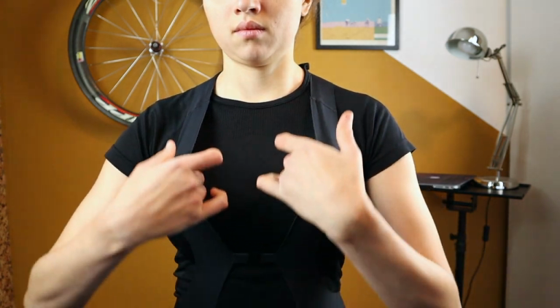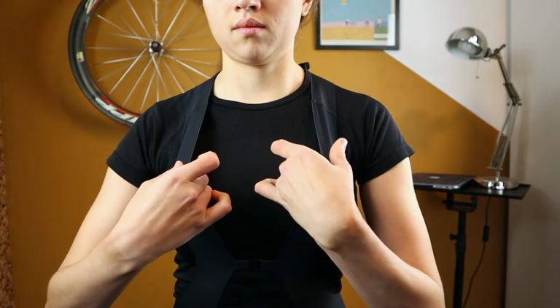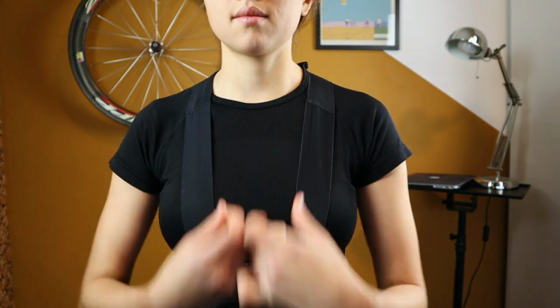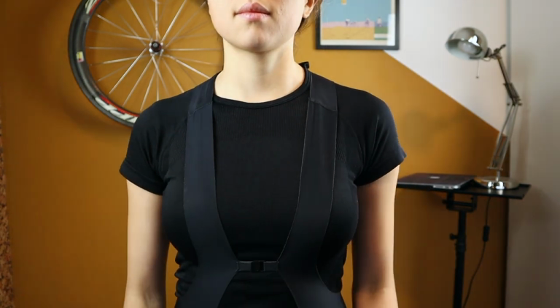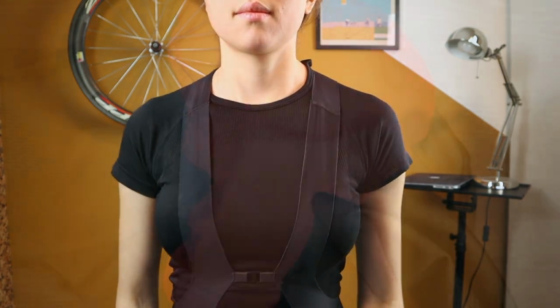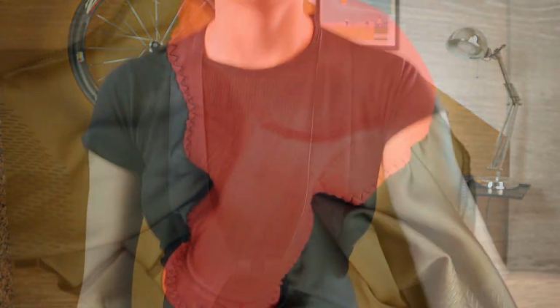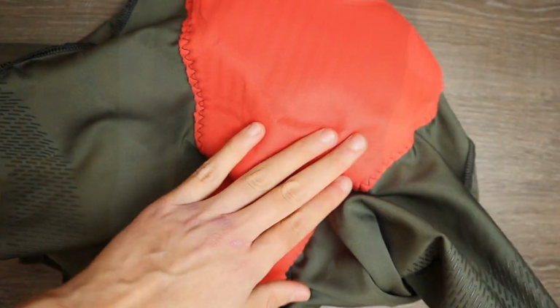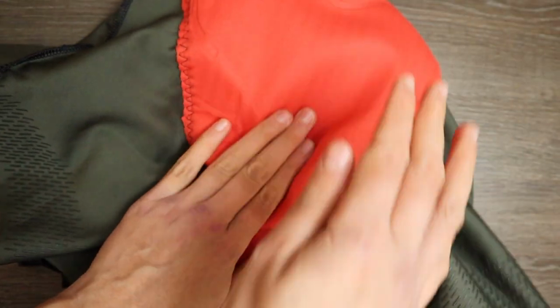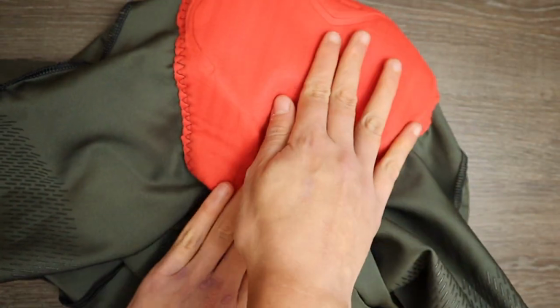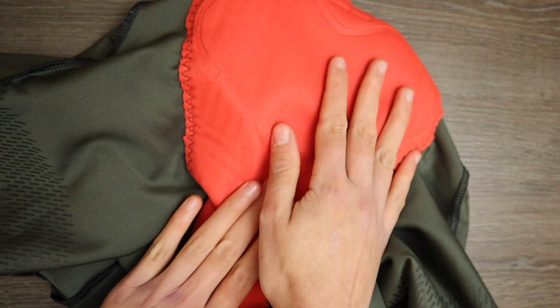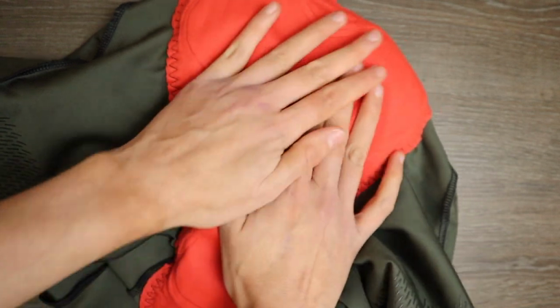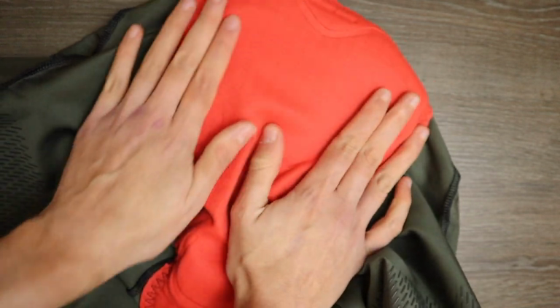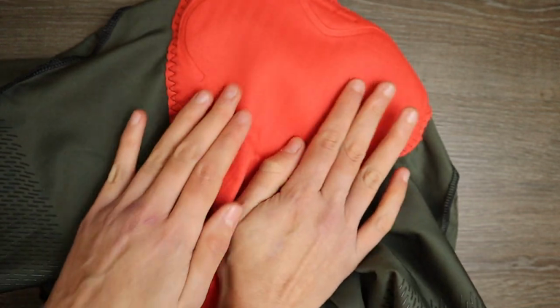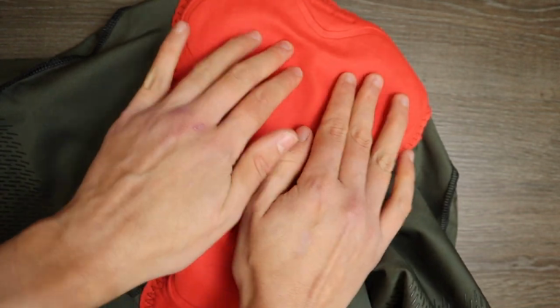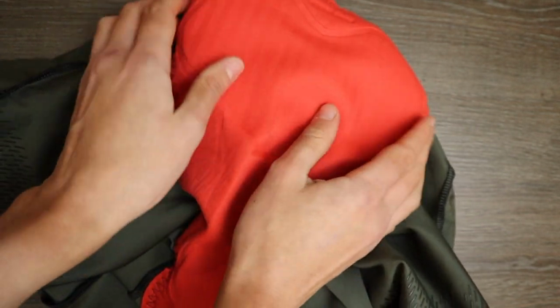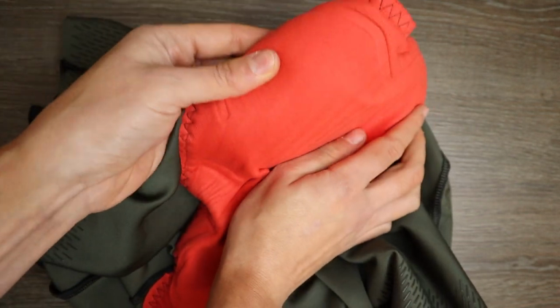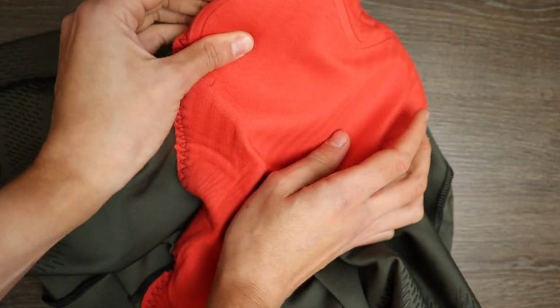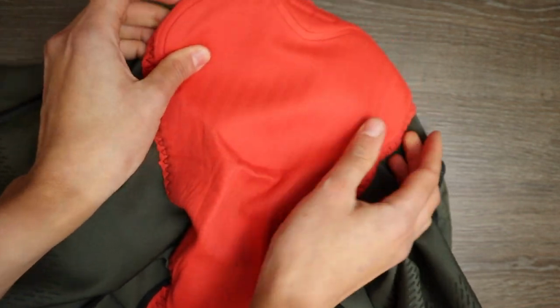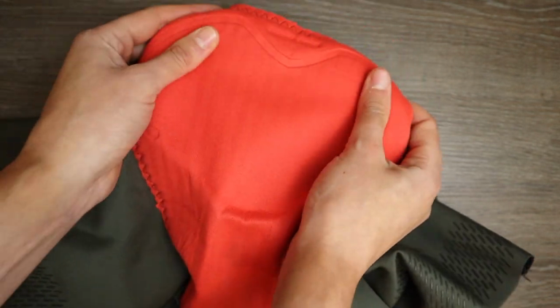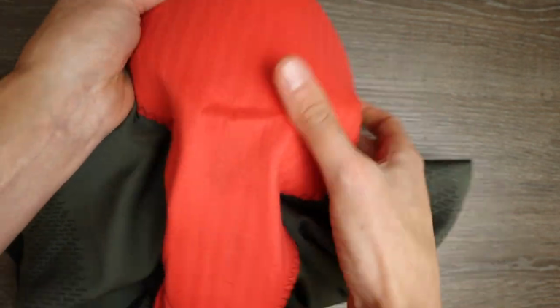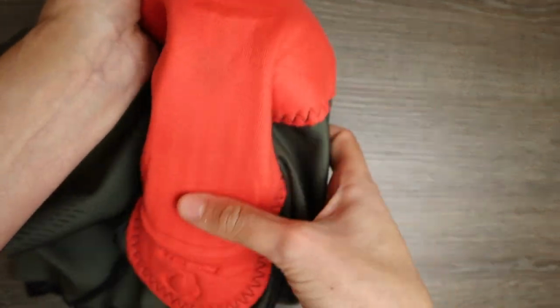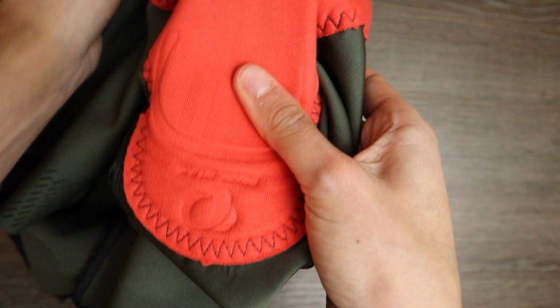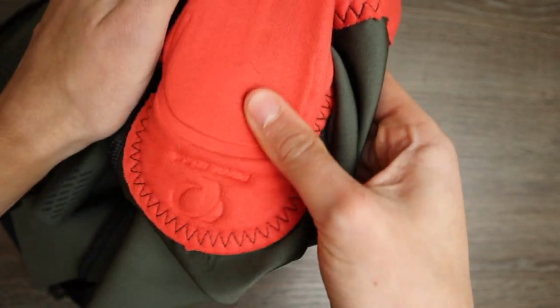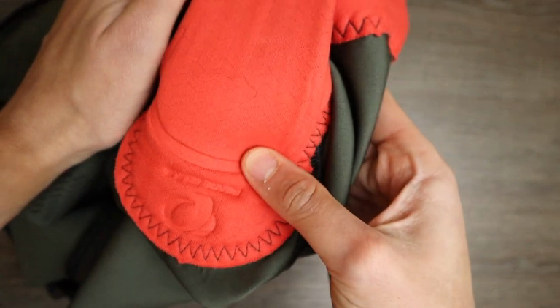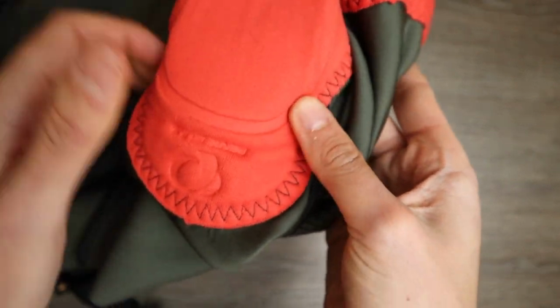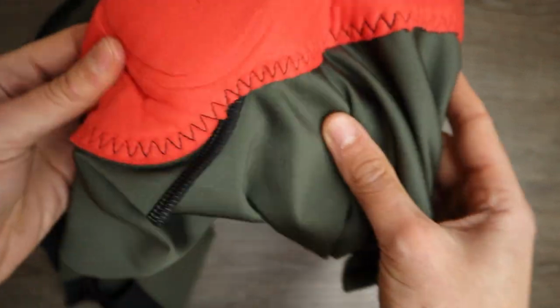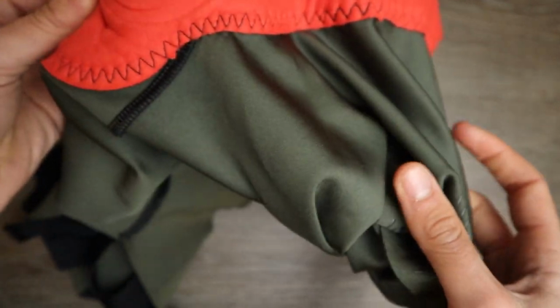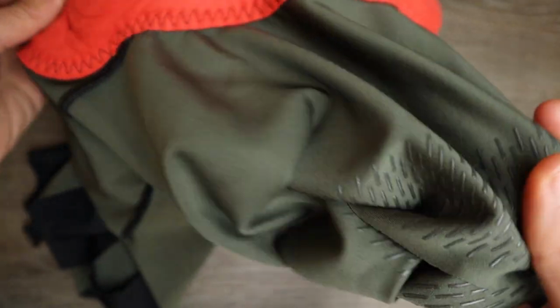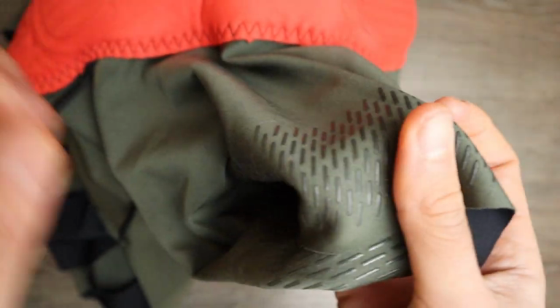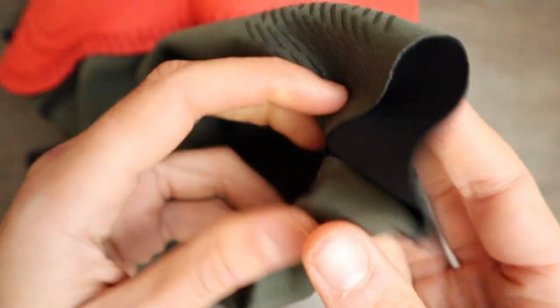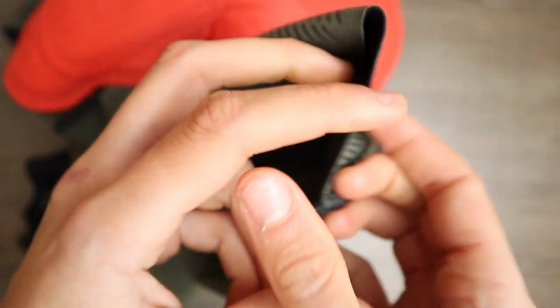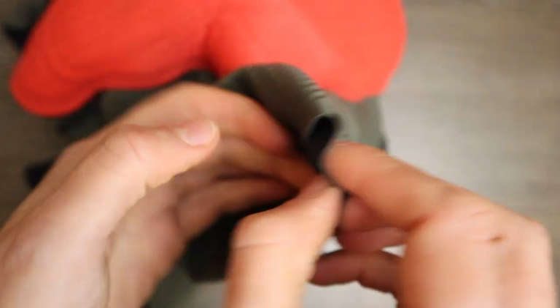The chamois is what they call the Women's Pro Escape one-on-one chamois. It's really smooth next to the skin, with a free-floating dynamic stretch top sheet and three-layer suspension, which is quite comfortable.